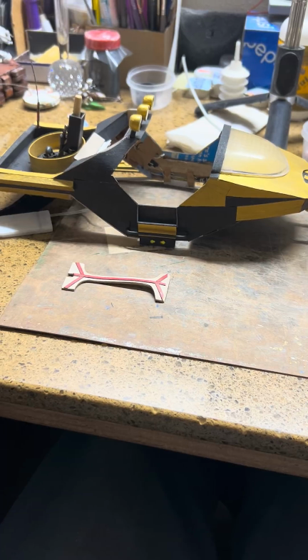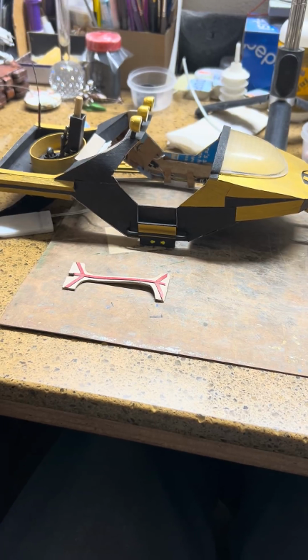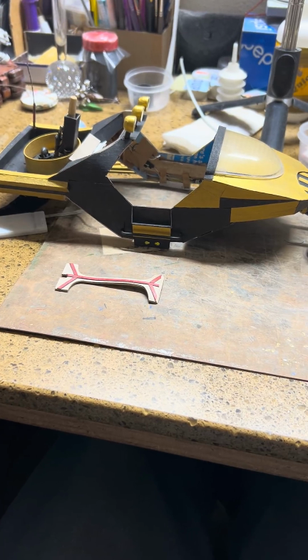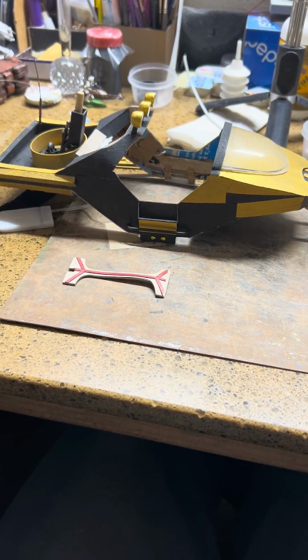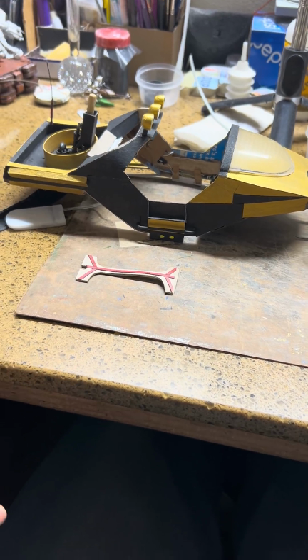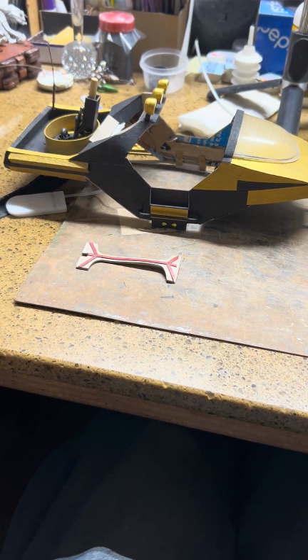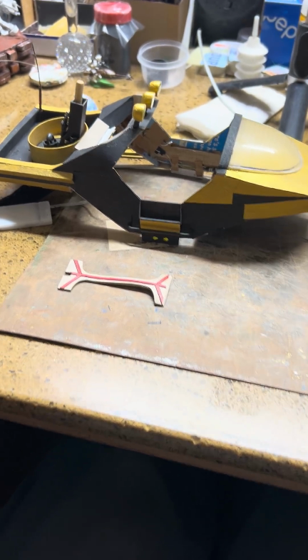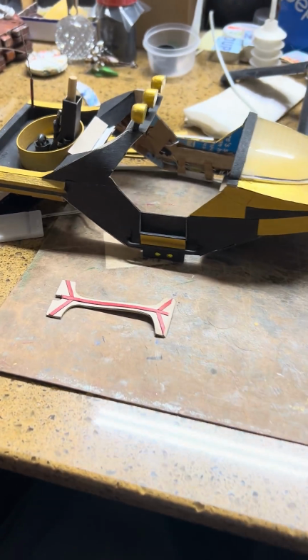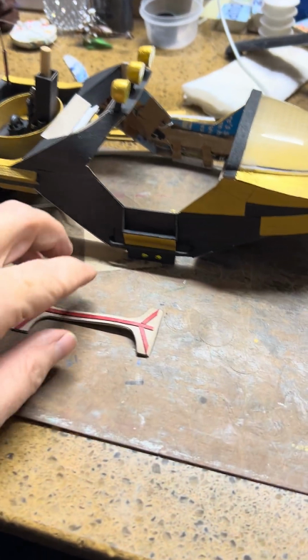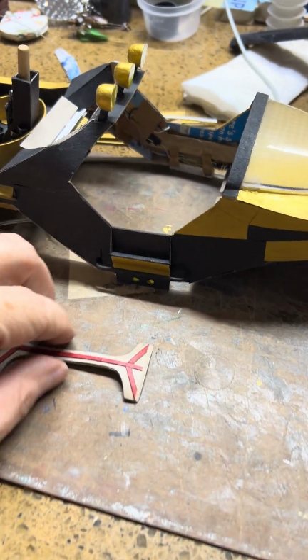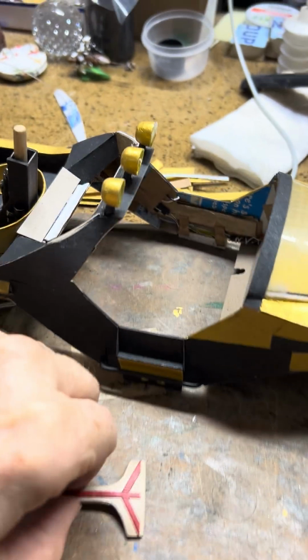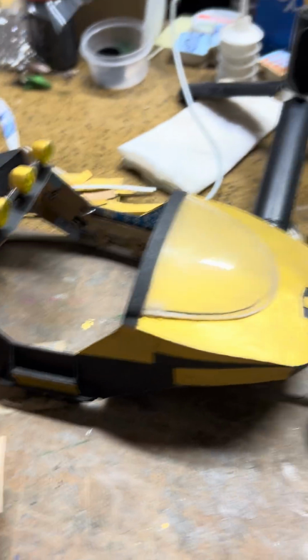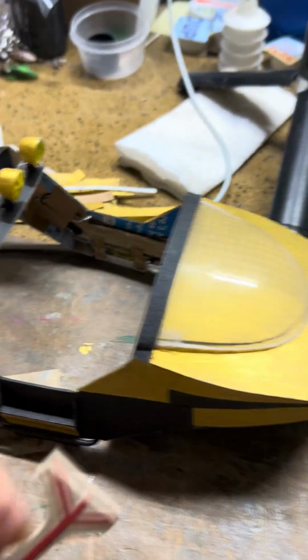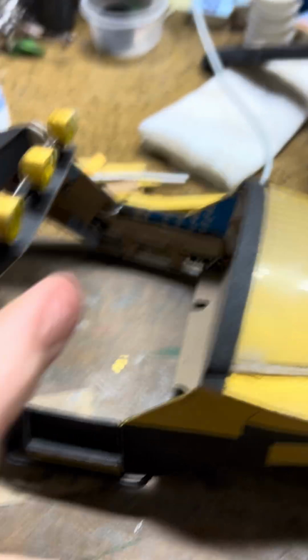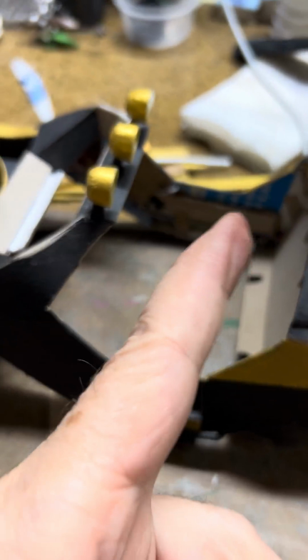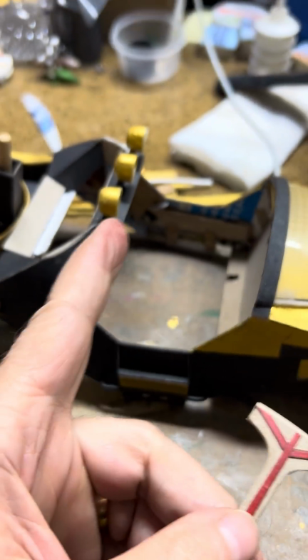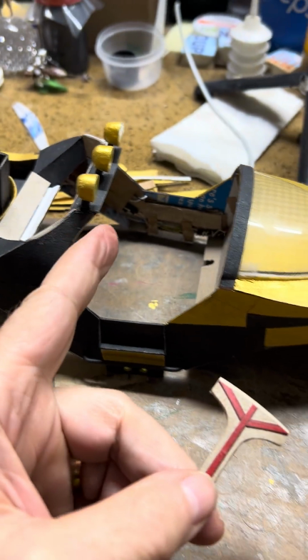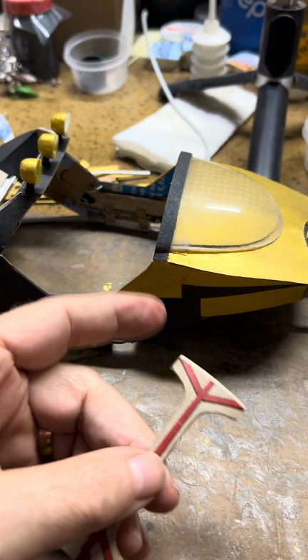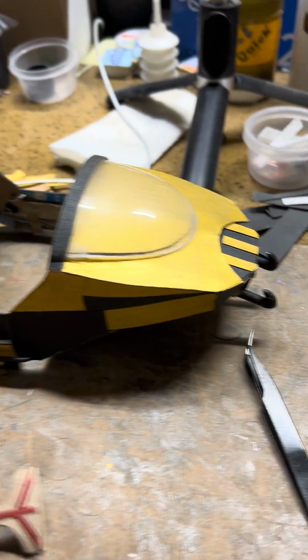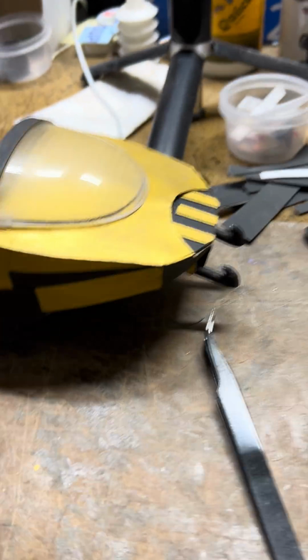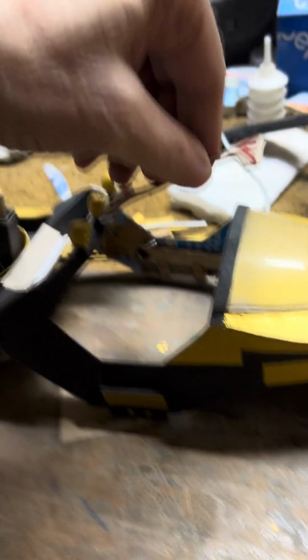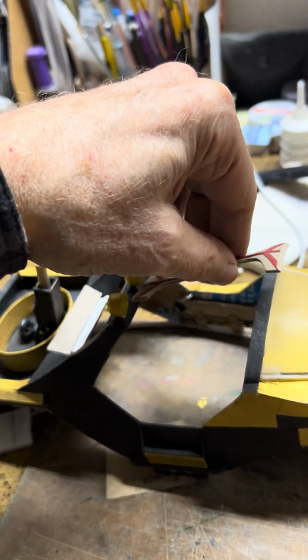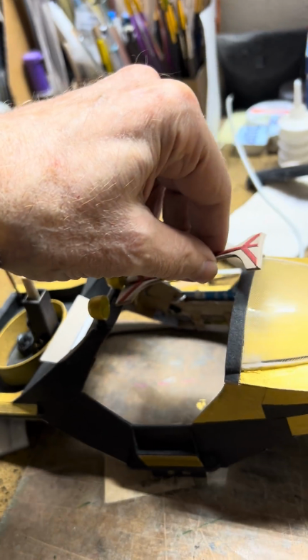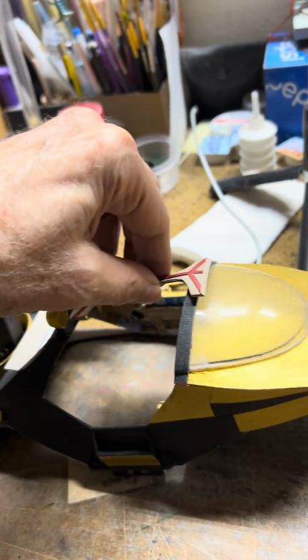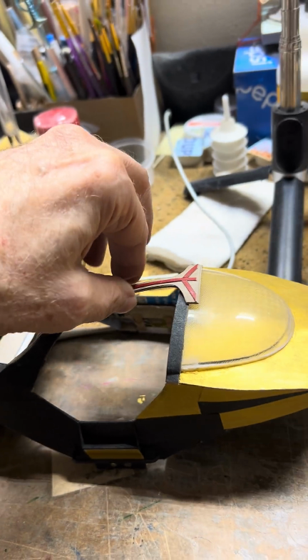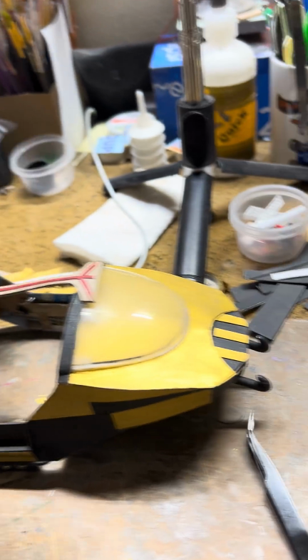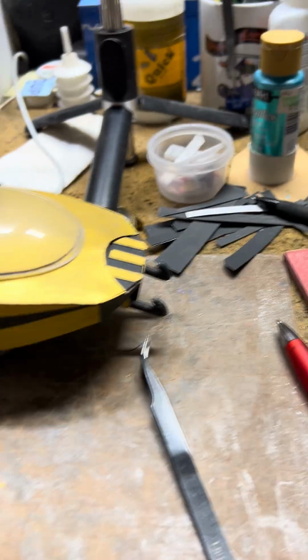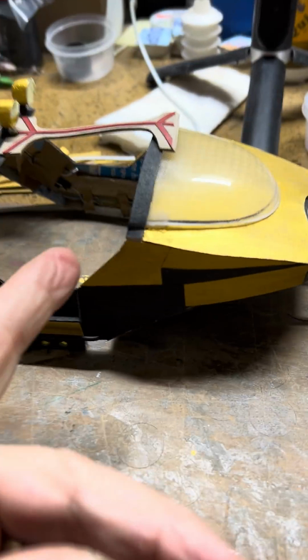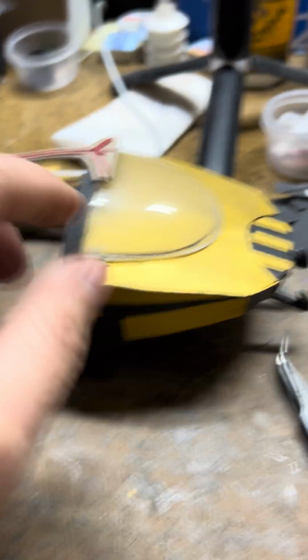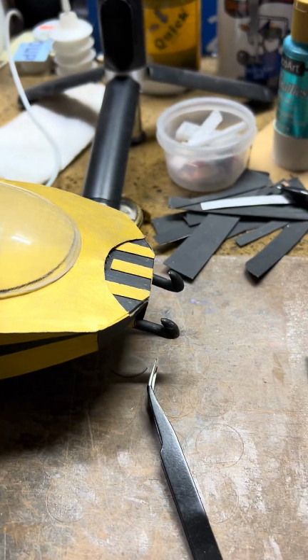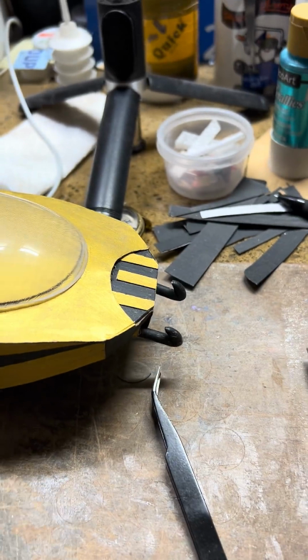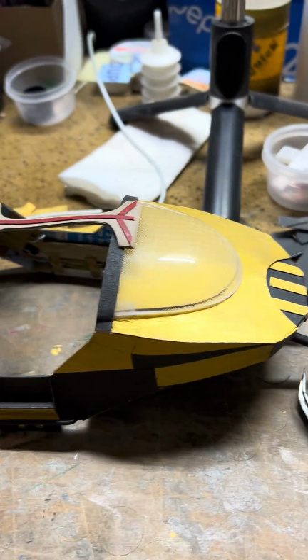How do you do, paper engineers? This is just a little more tutorial. This has to be built in here. Okay, I'll show you how this is going to look — it's going to look somewhat just like that.